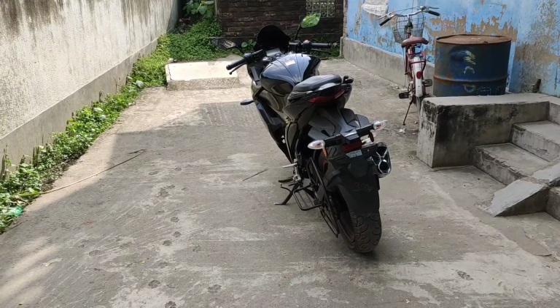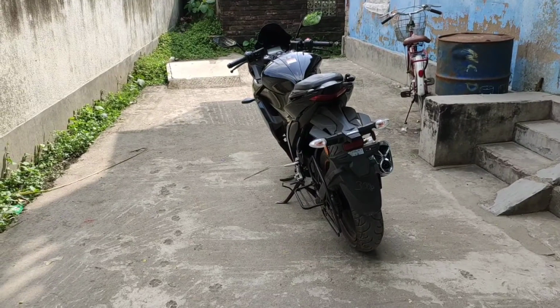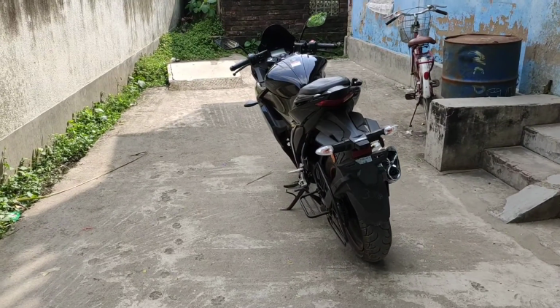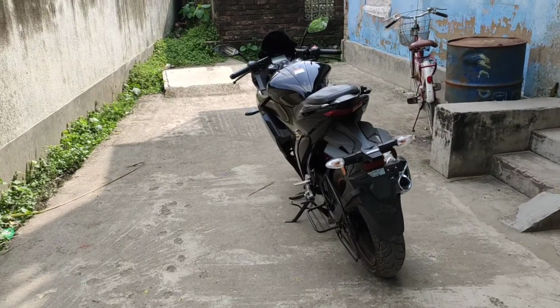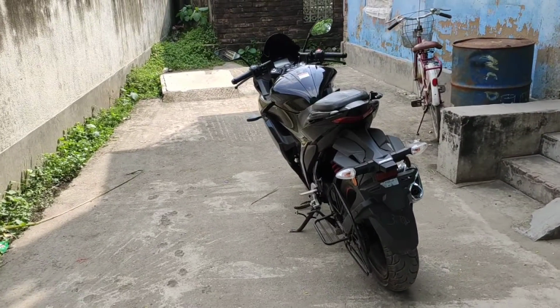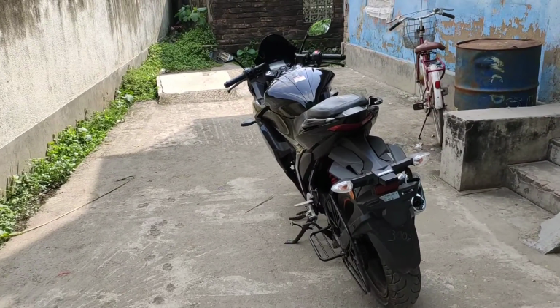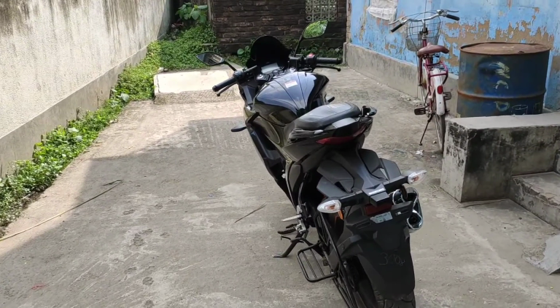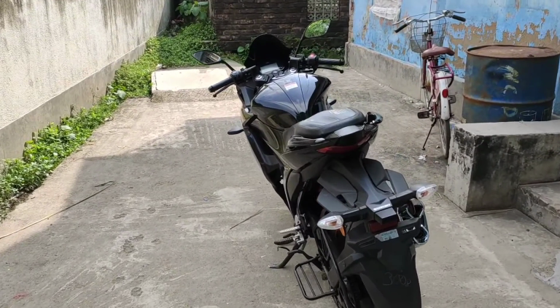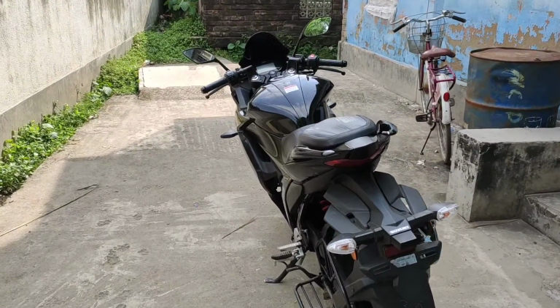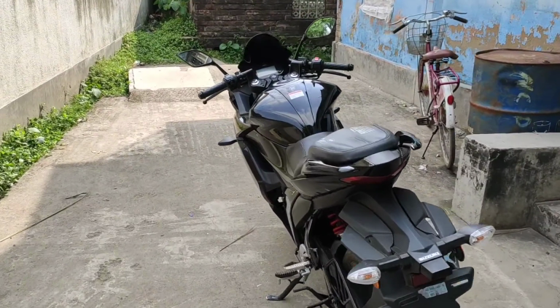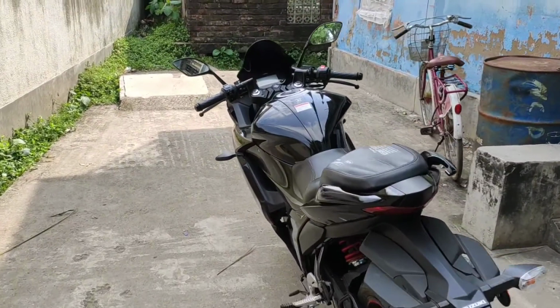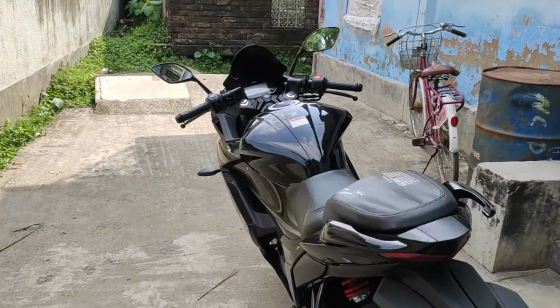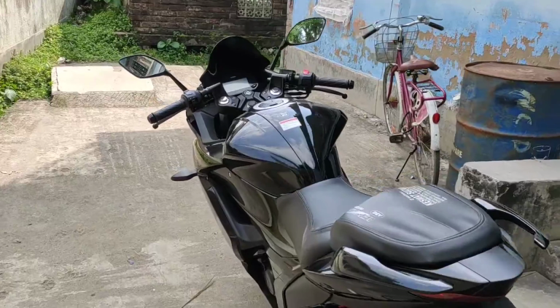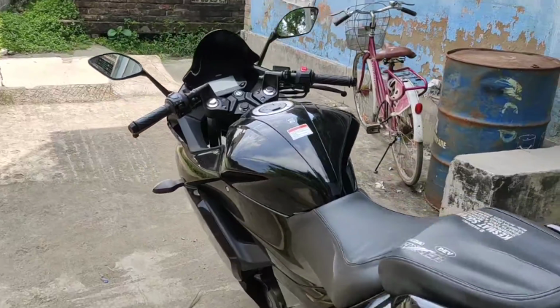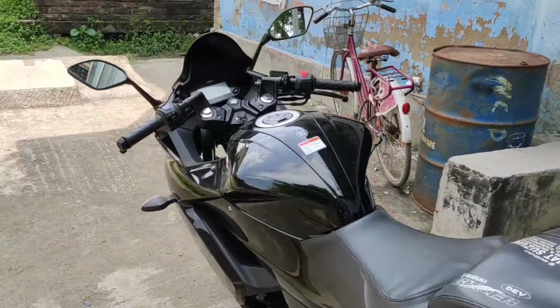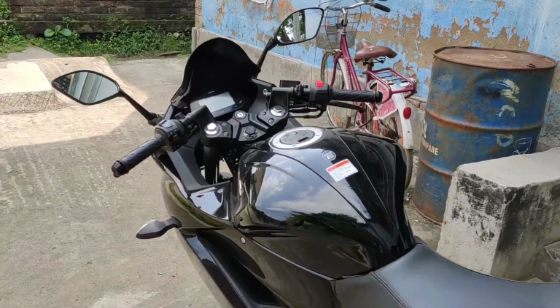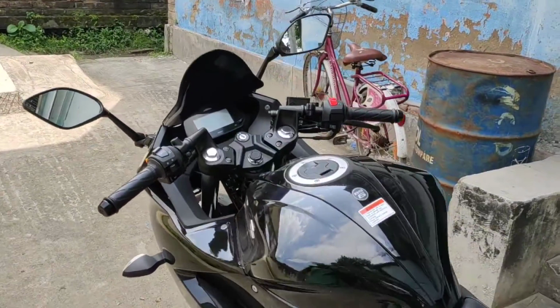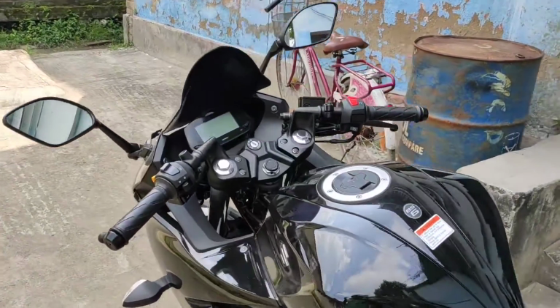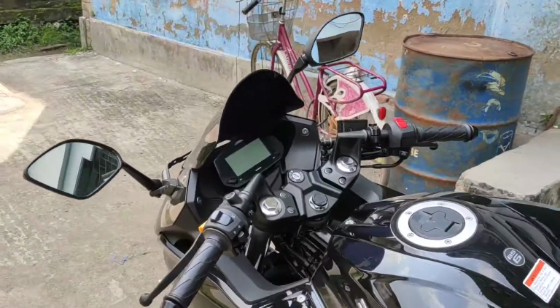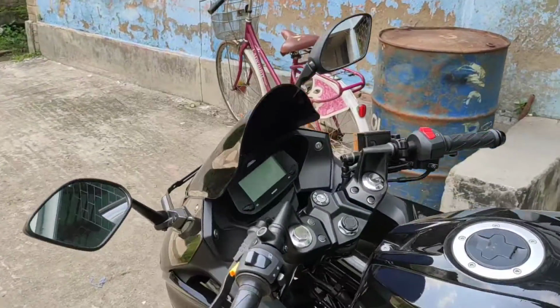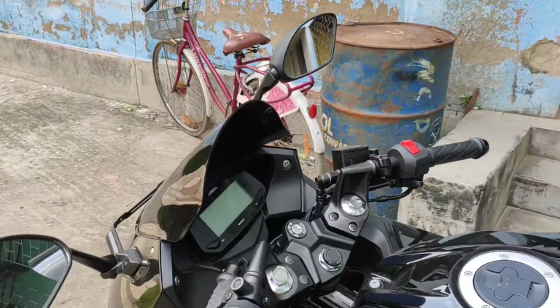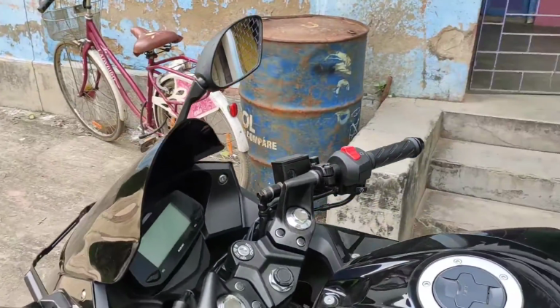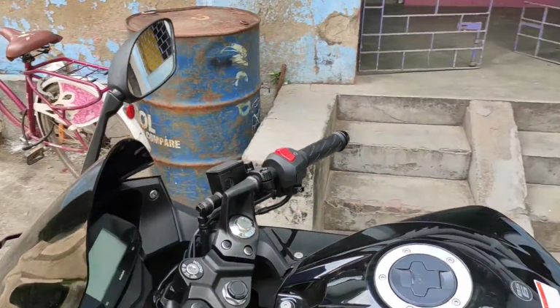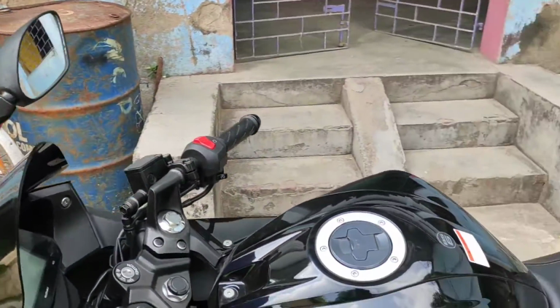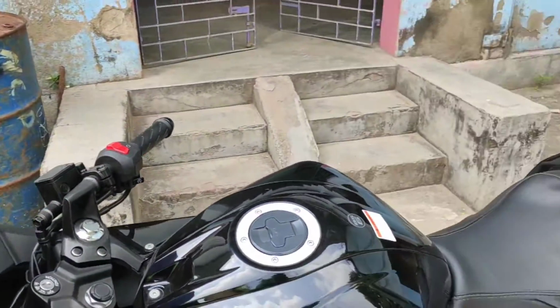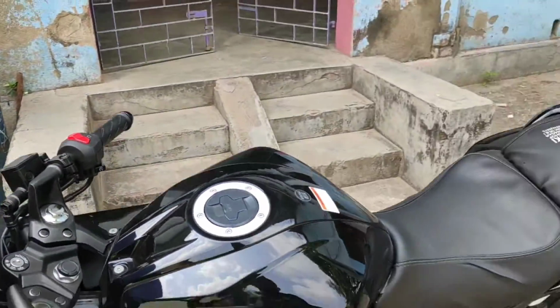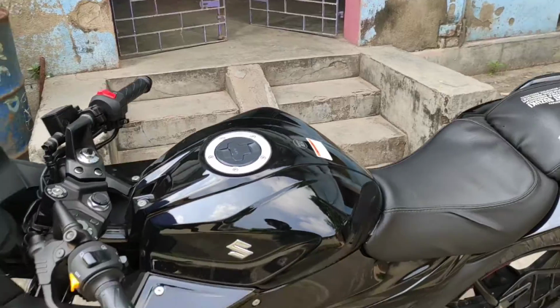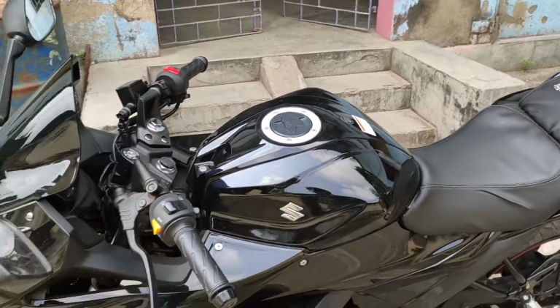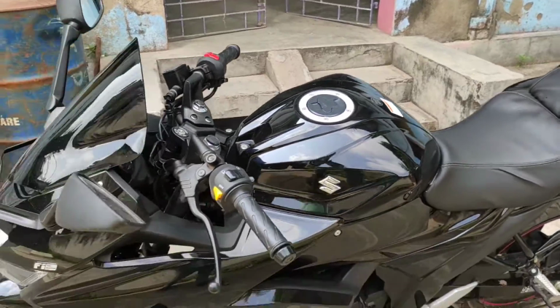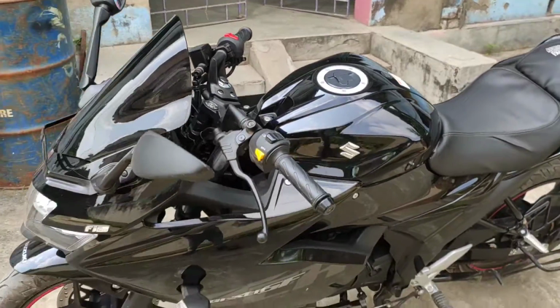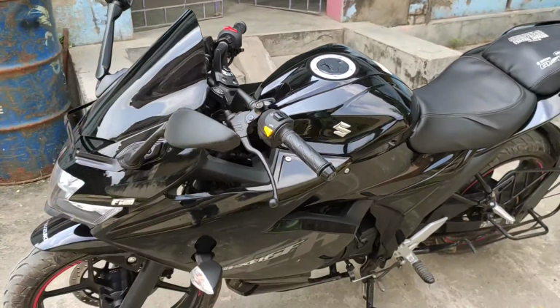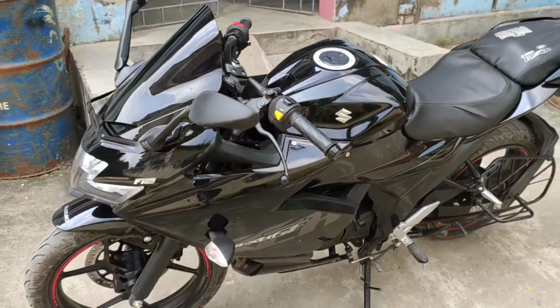Hello friends, I am watching this video. This is the BS6 Black version. This is the first time of the year, so at the end of the year we will complete the first servicing.